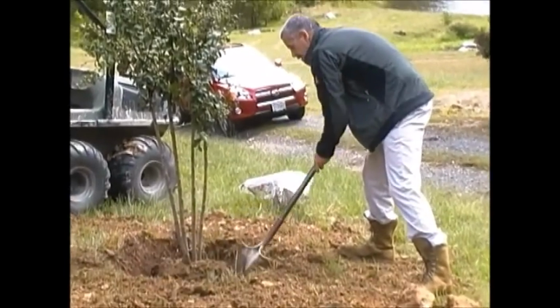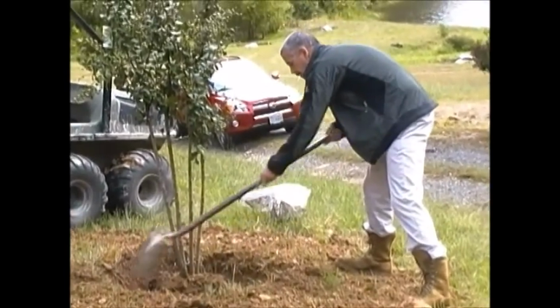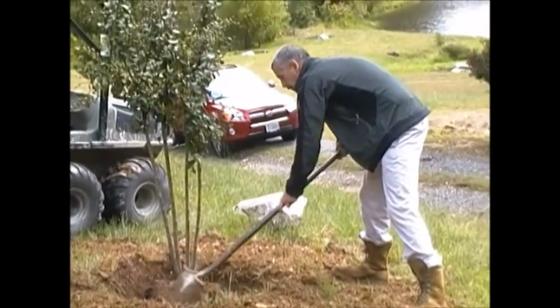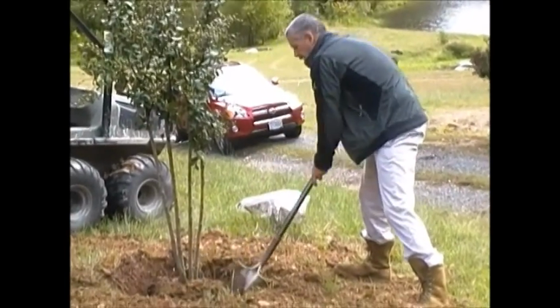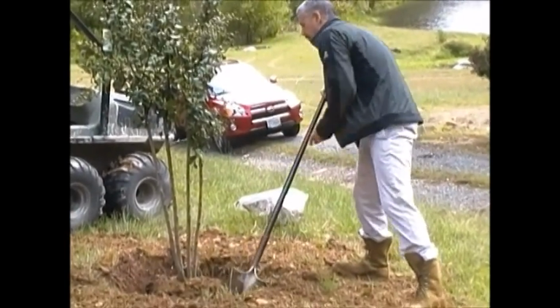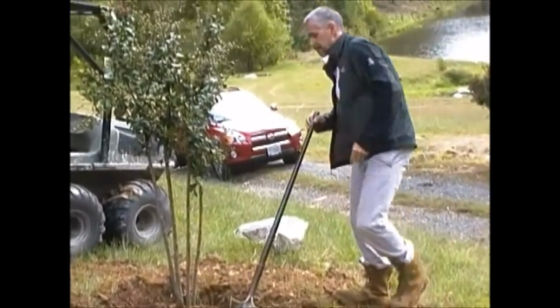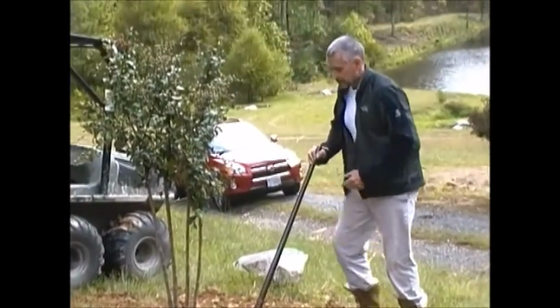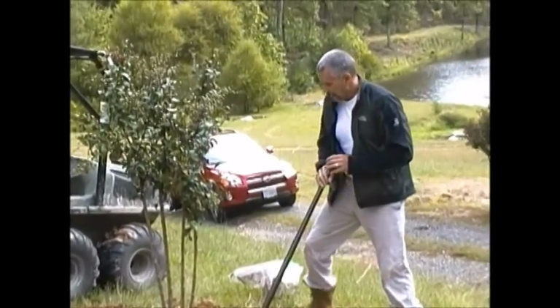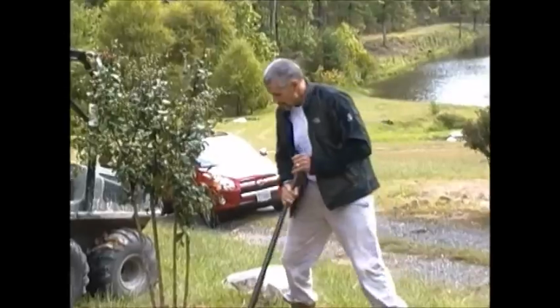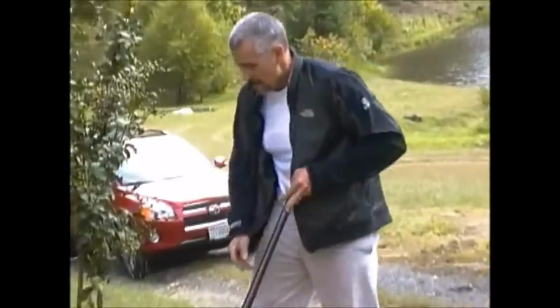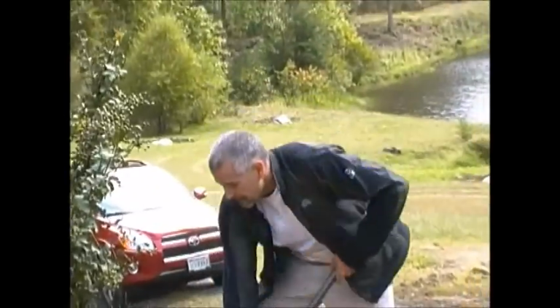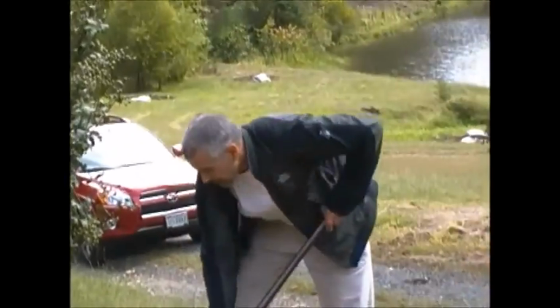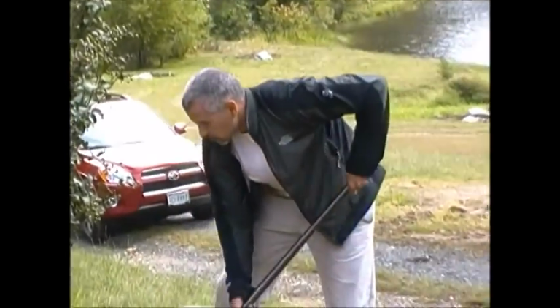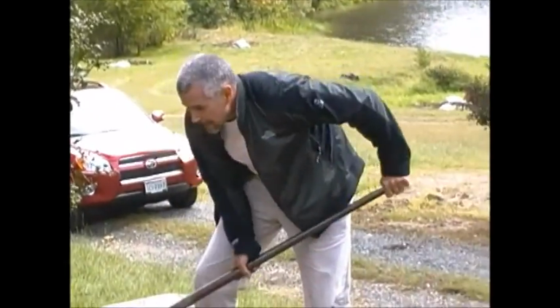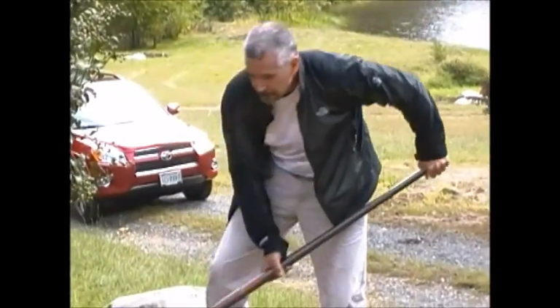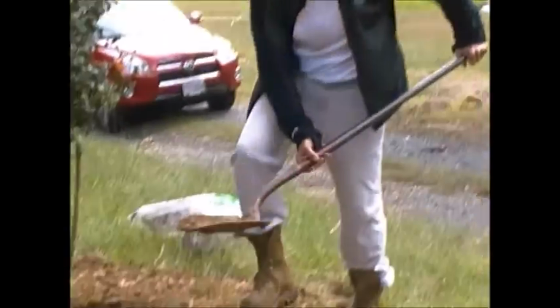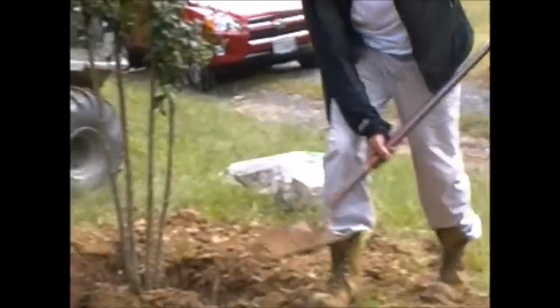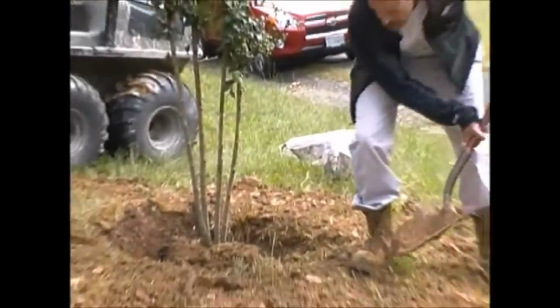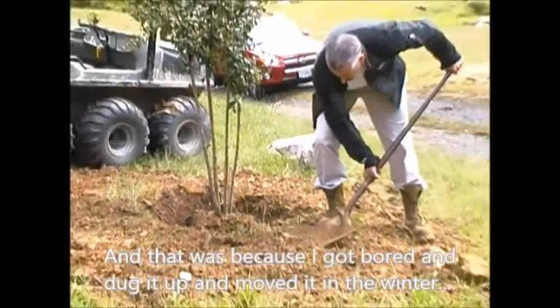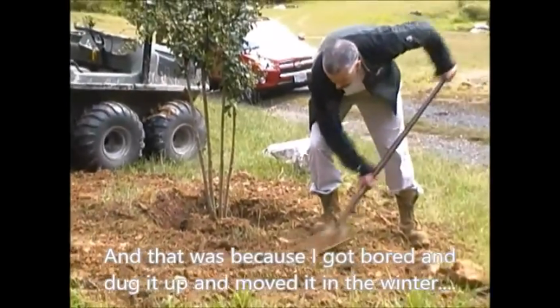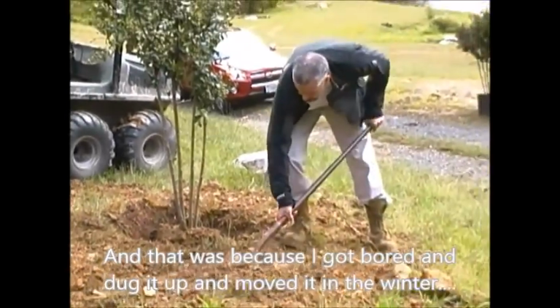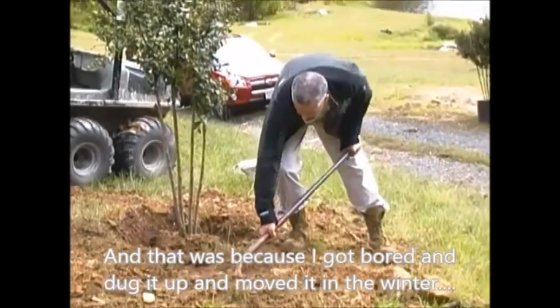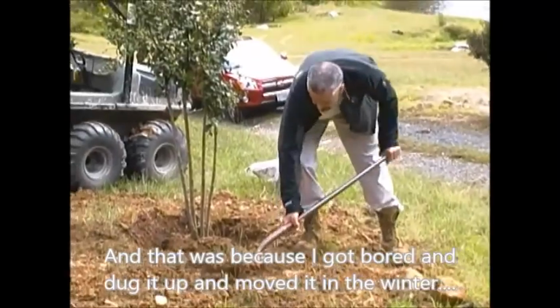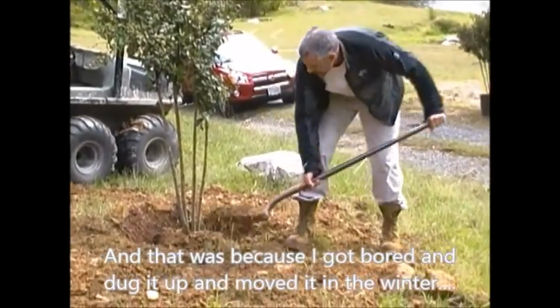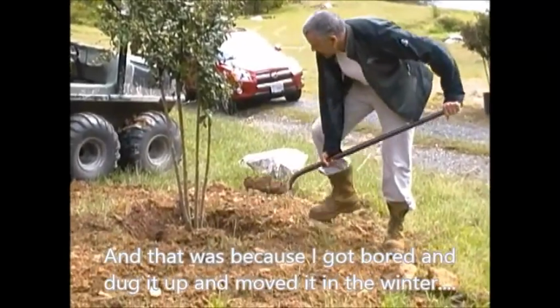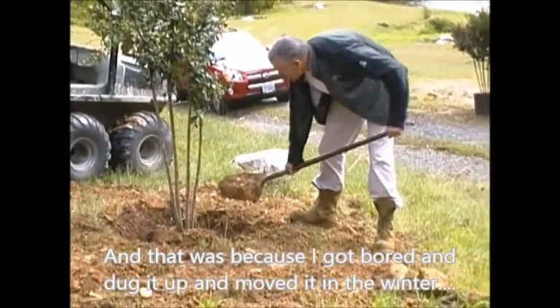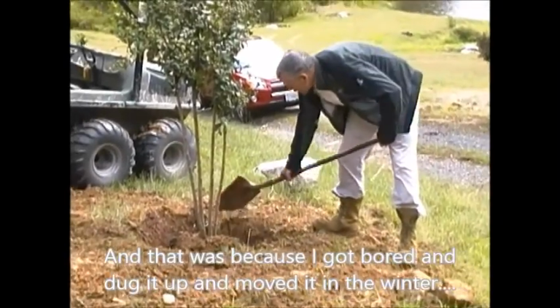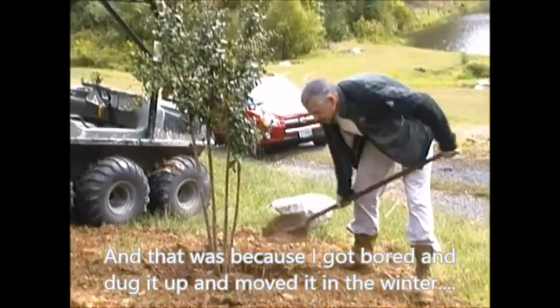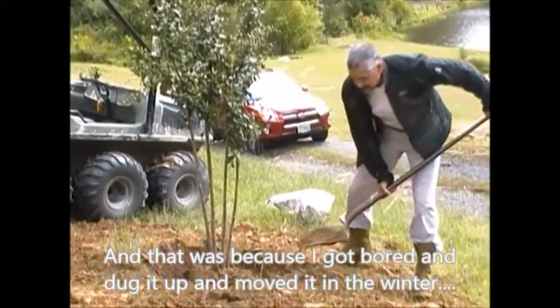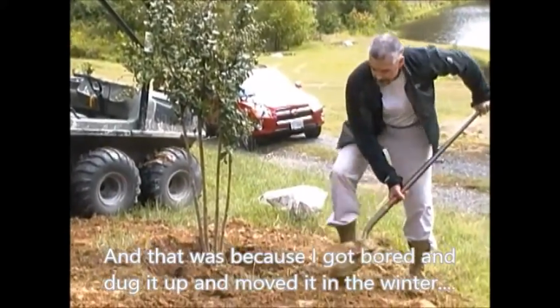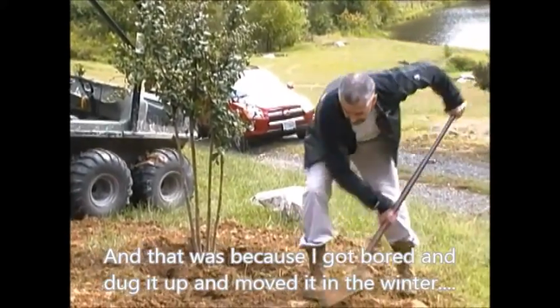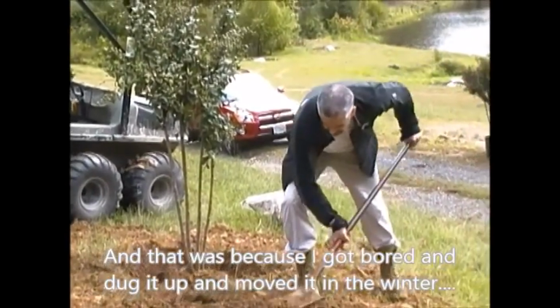In the 43 trees I put in my own yard, I've only lost one — that's a pretty good ratio. Hair is just like trees. I love planting stuff.